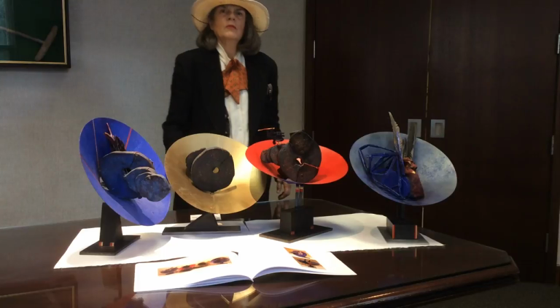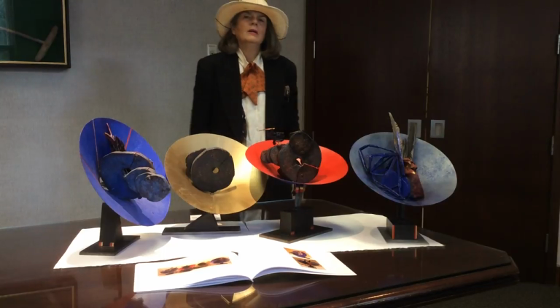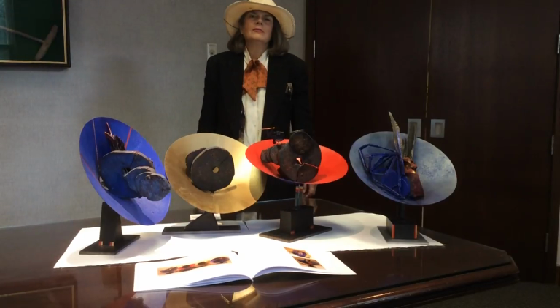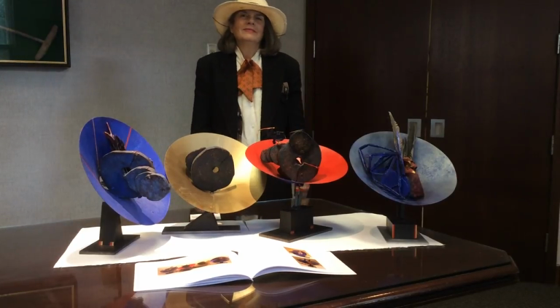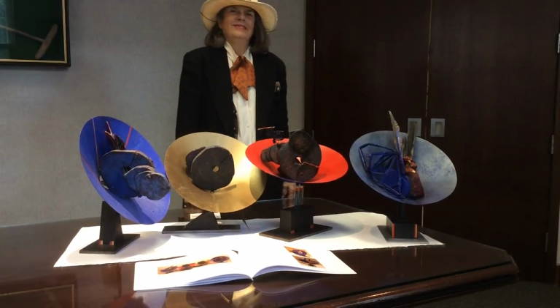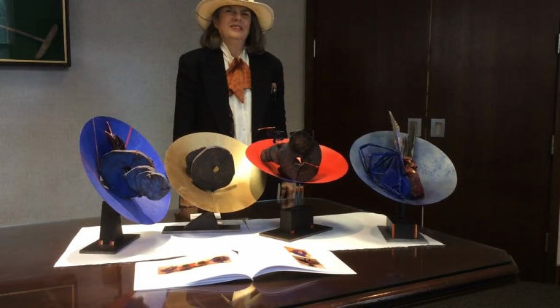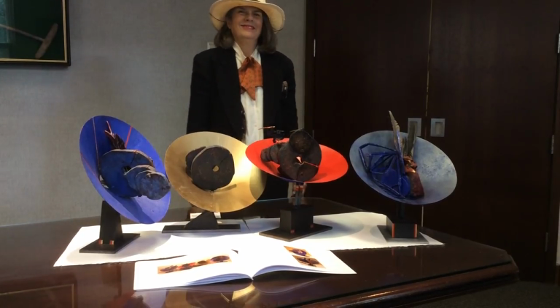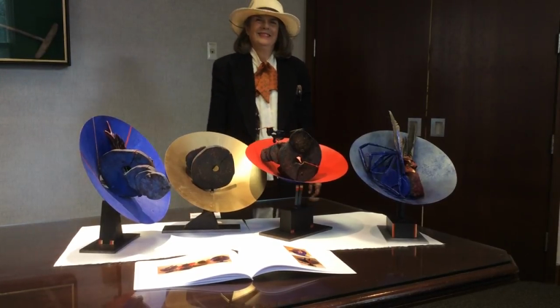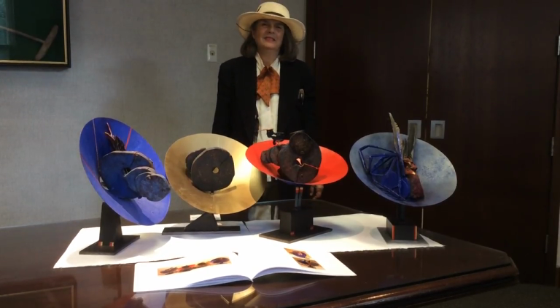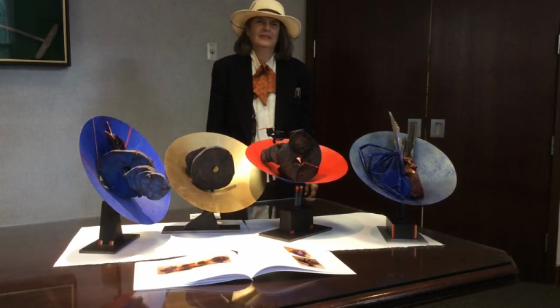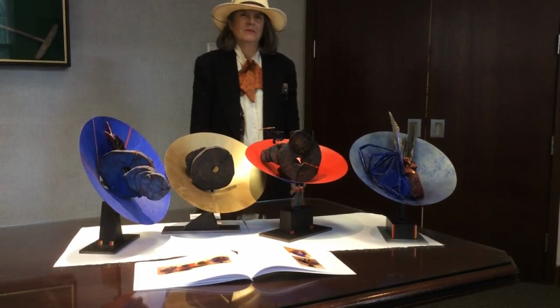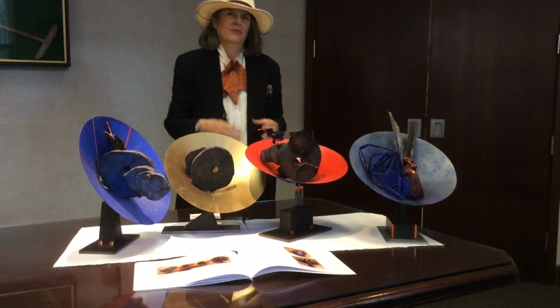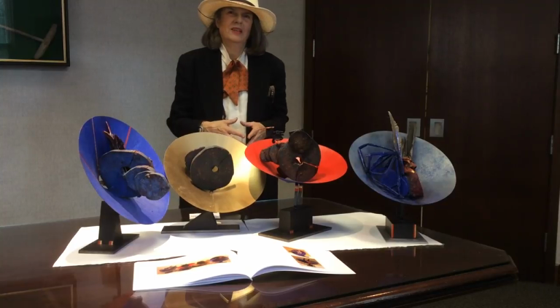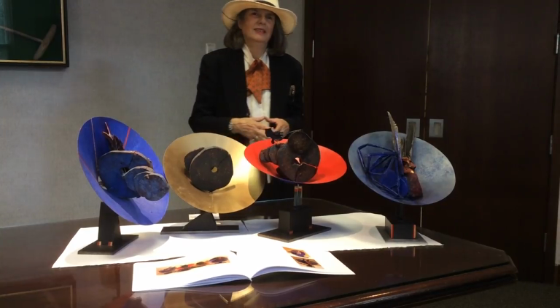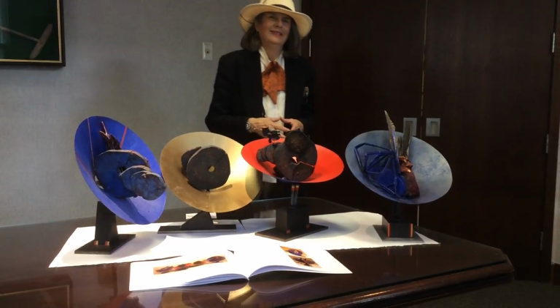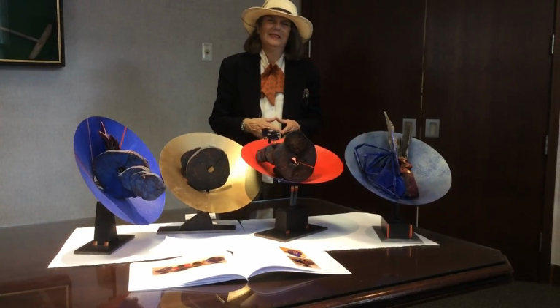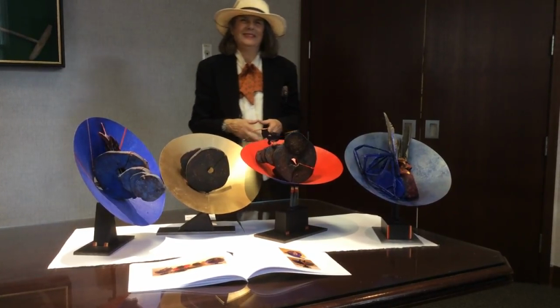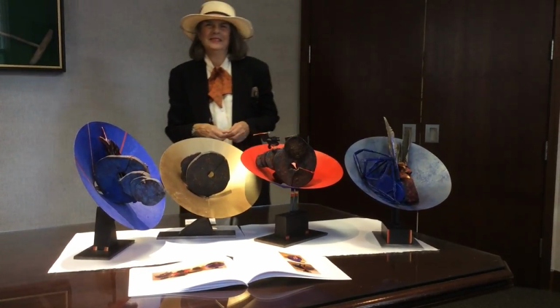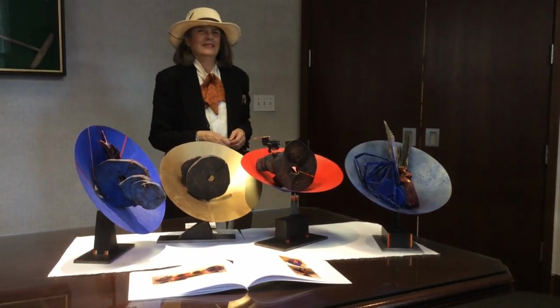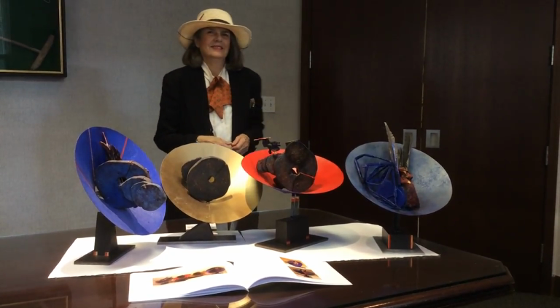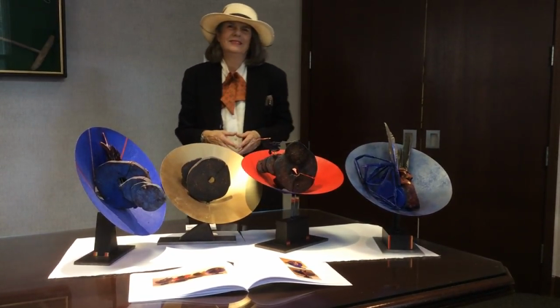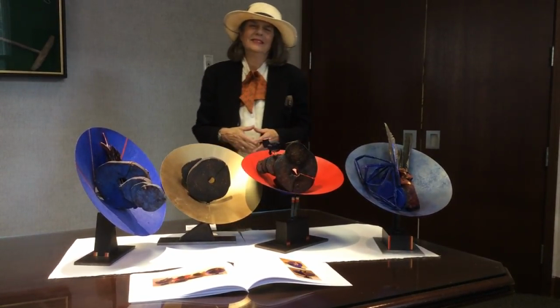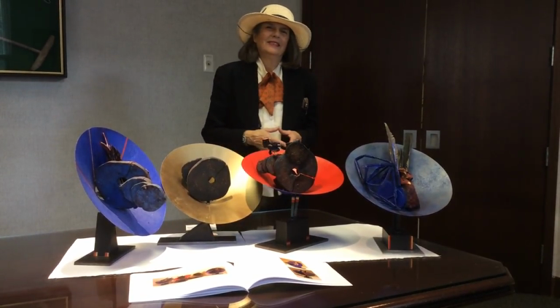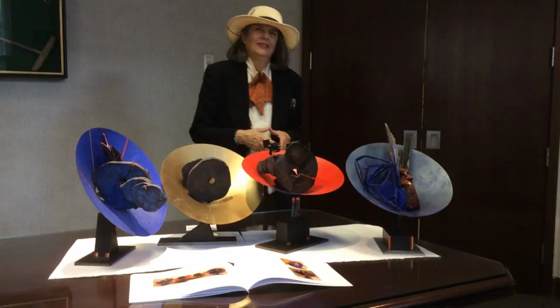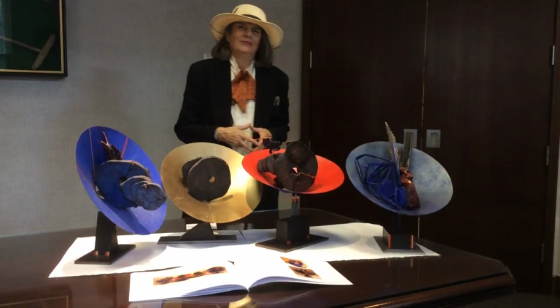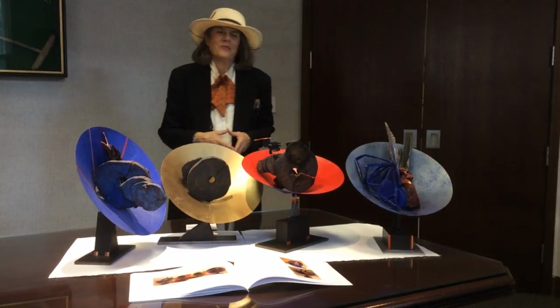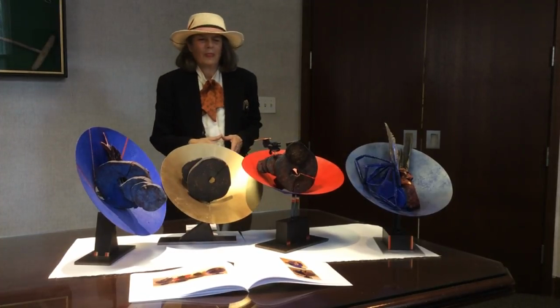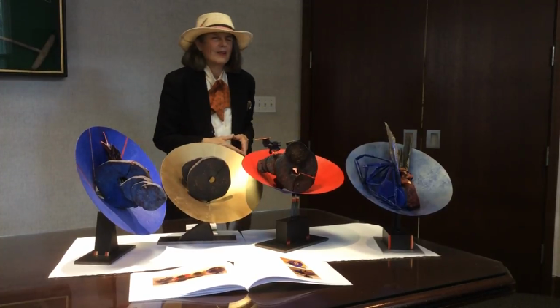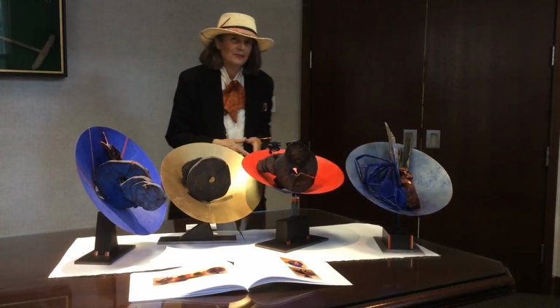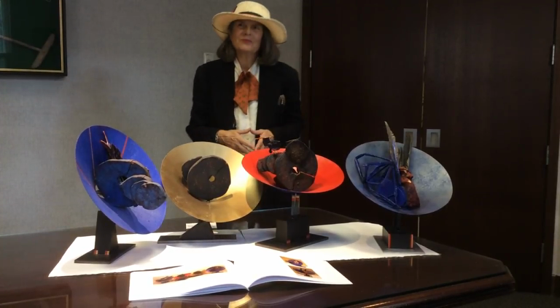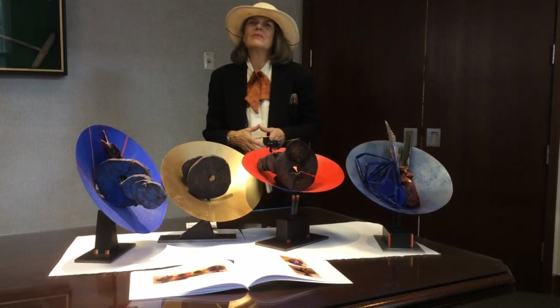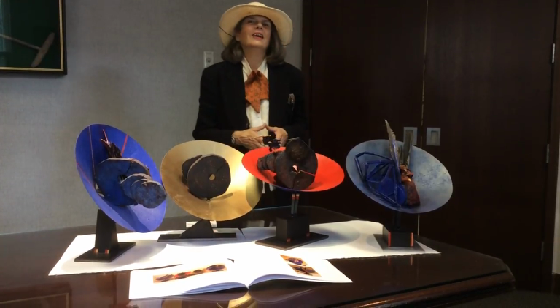We're at the studio of Zillia Keyes. Zillia is a graduate of the Art Institute of Chicago and currently teaches at the Art Students League in New York, where she's been on the faculty for 15 years.